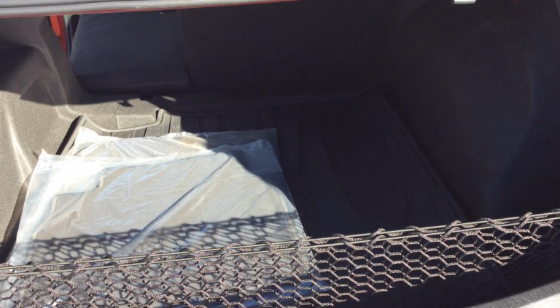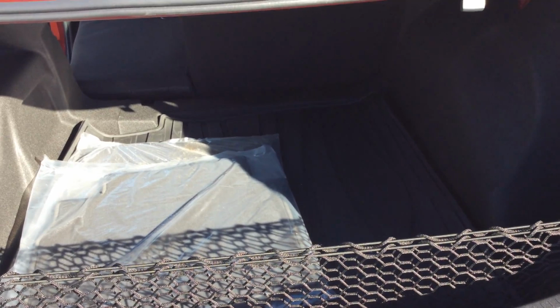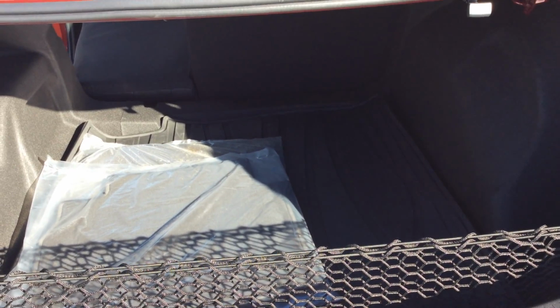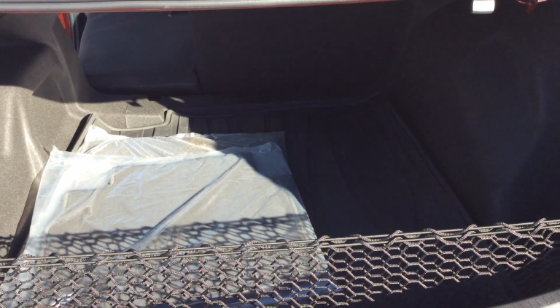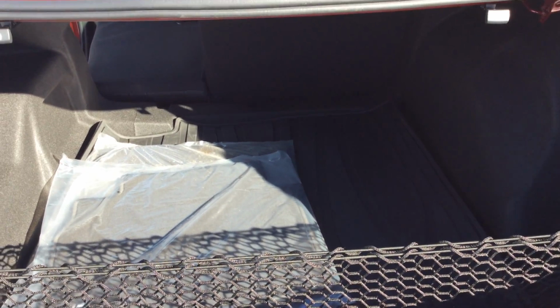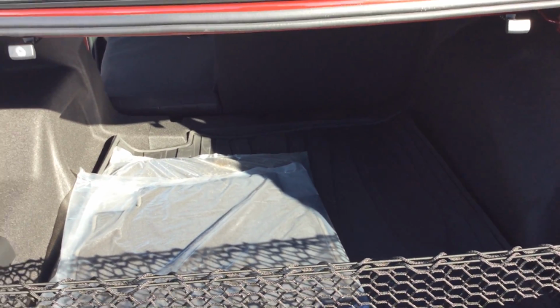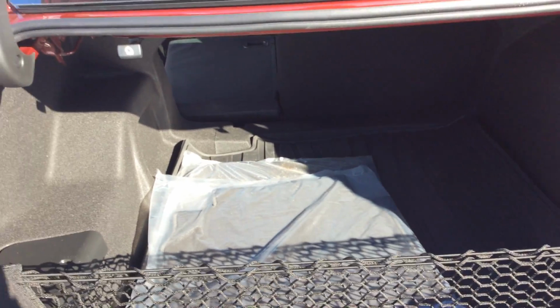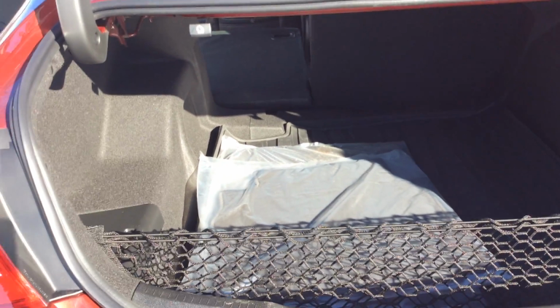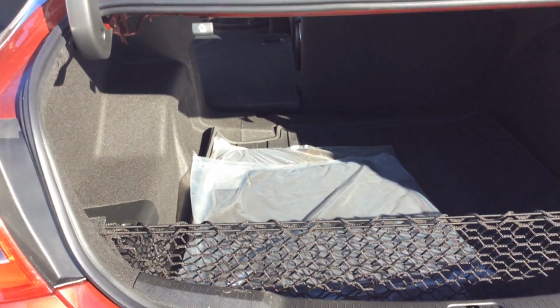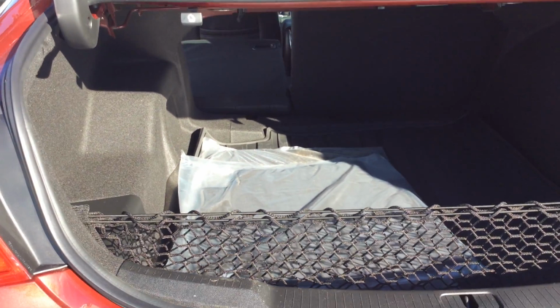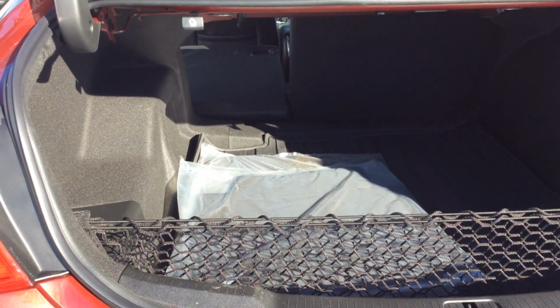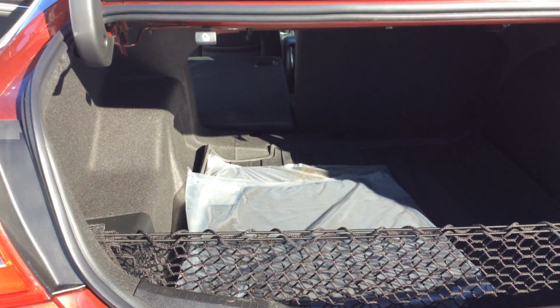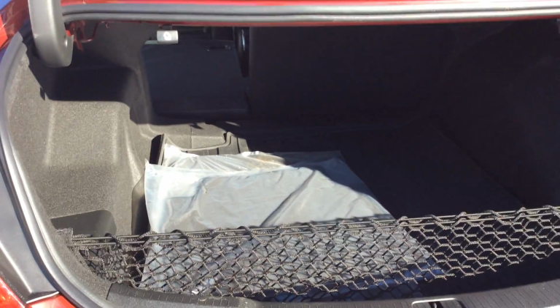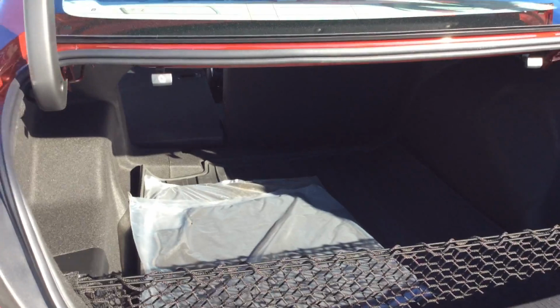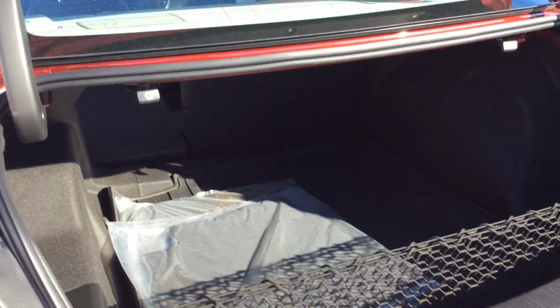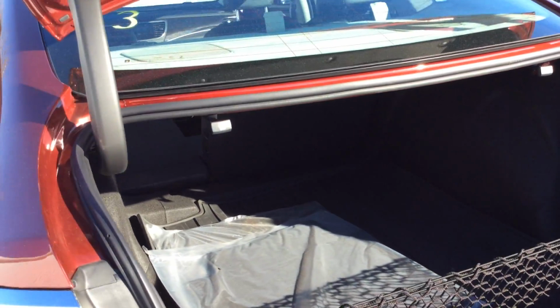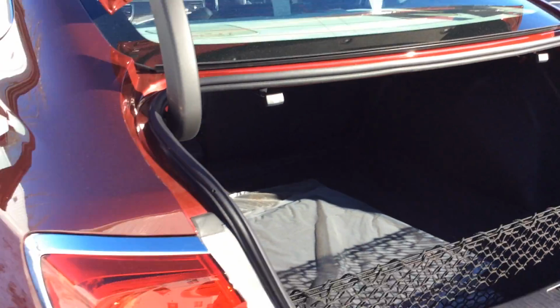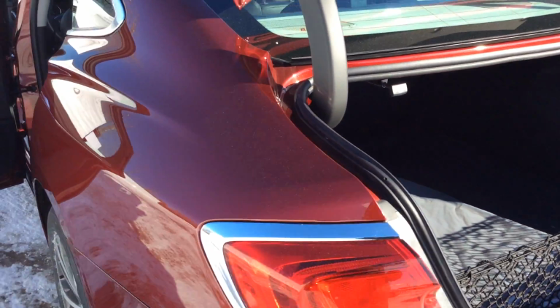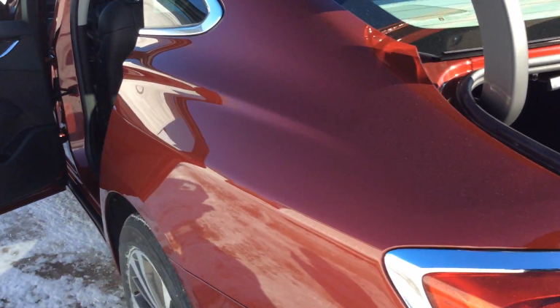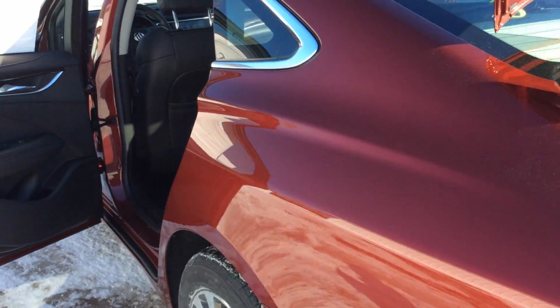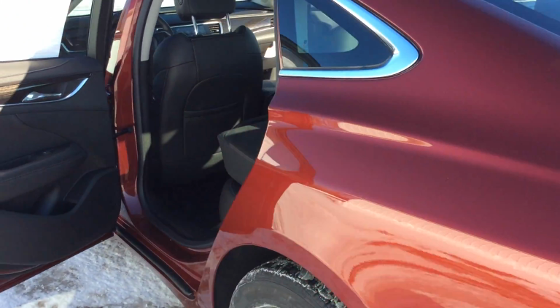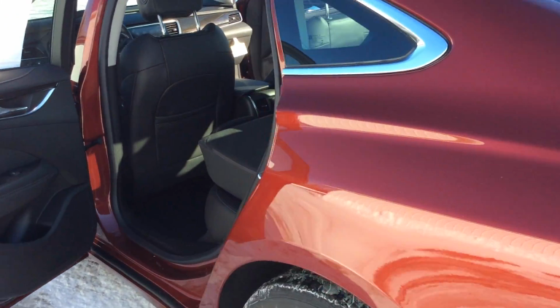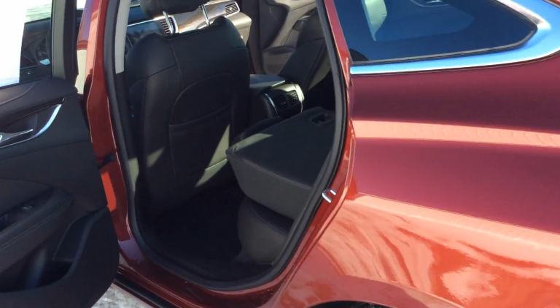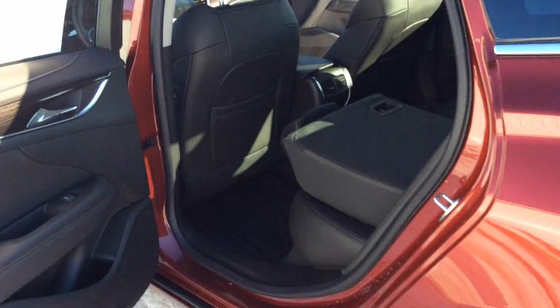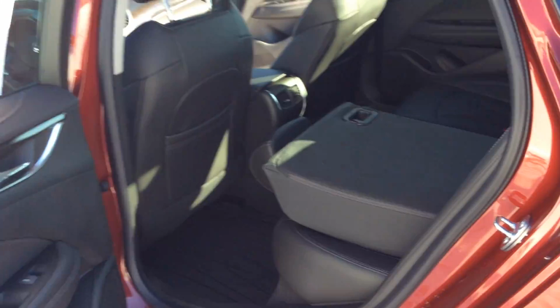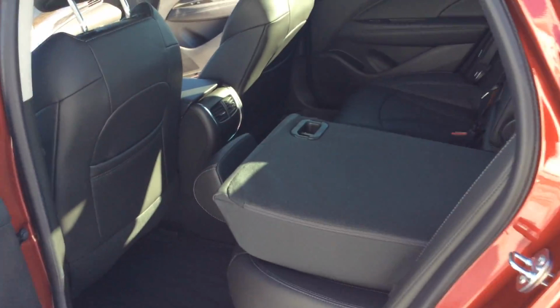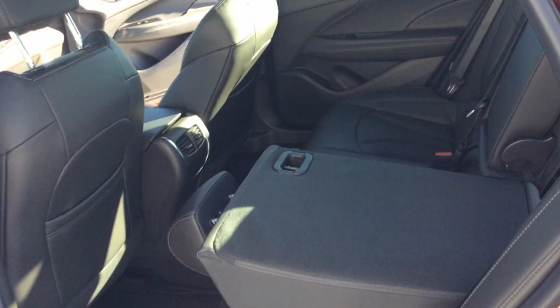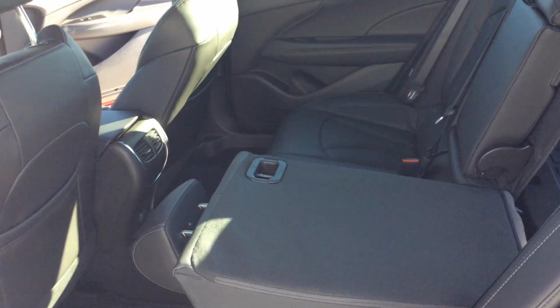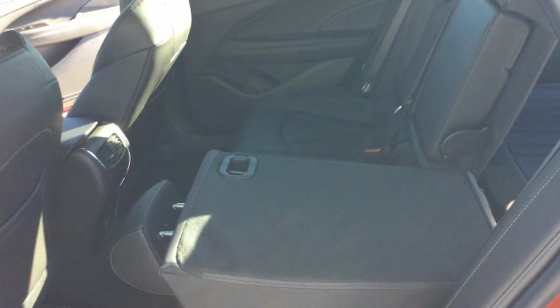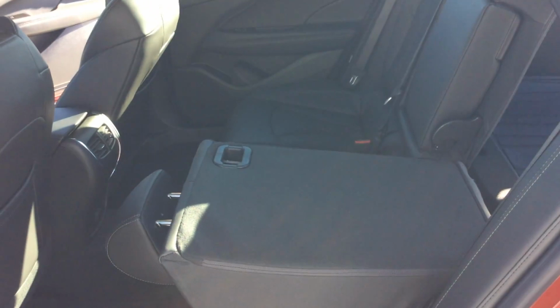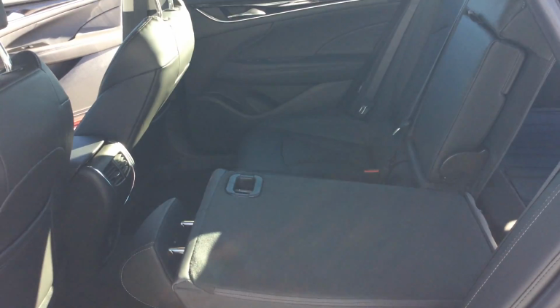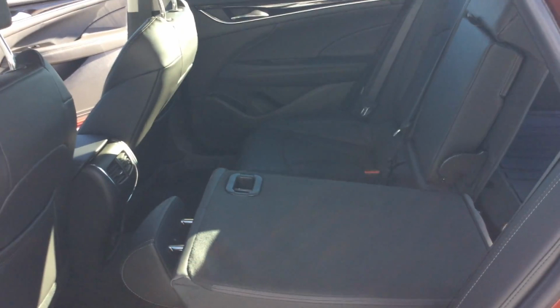You could fit golf clubs back here. You can see the pass-through into the back seat, which gives it even more capacity if you're carrying larger items. As we go into the side here, you'll see that the seats are a 60-40 fold down.